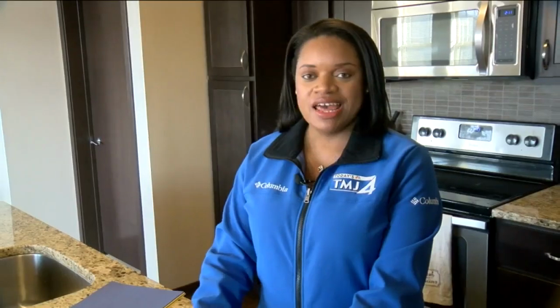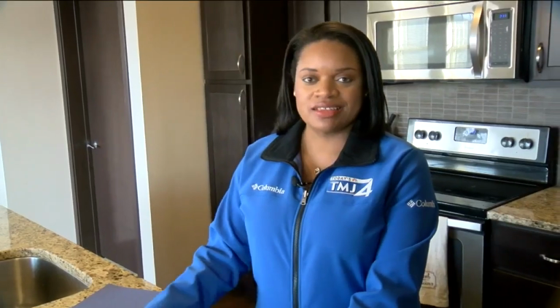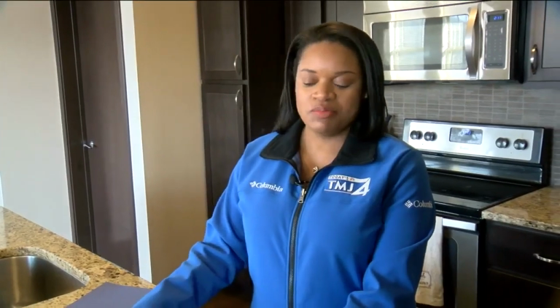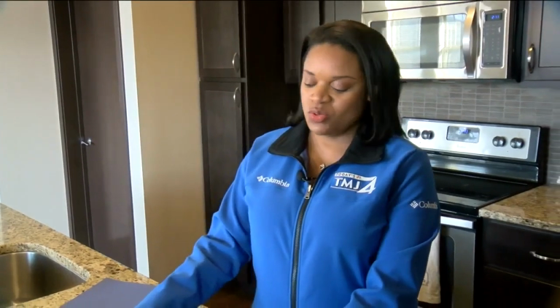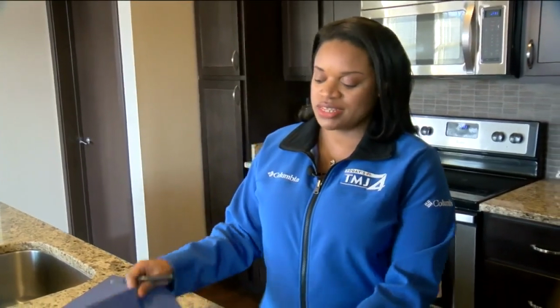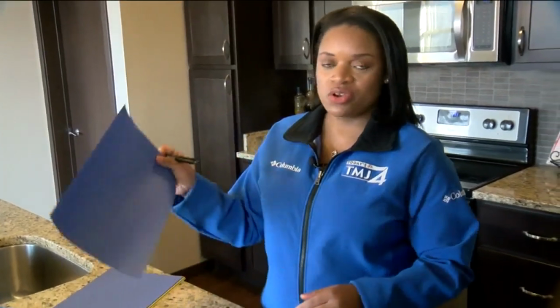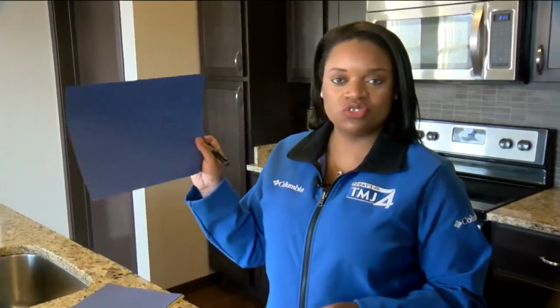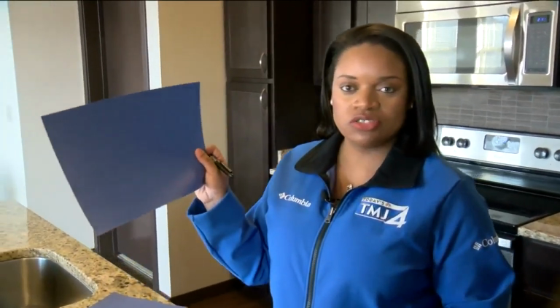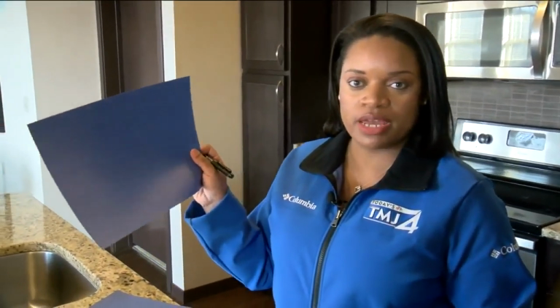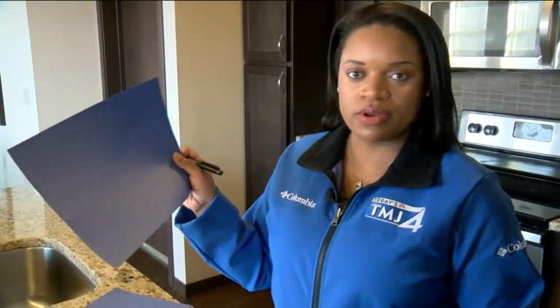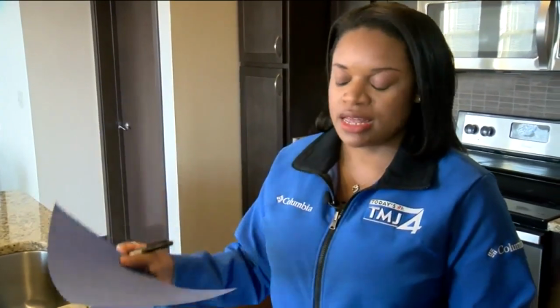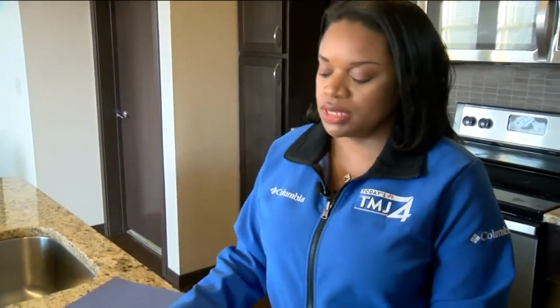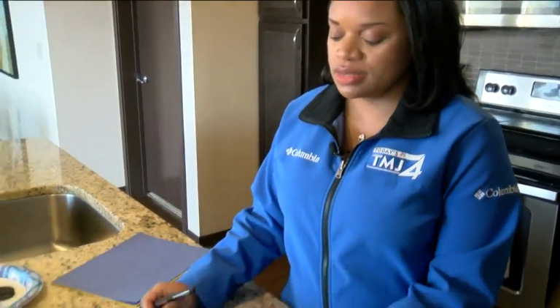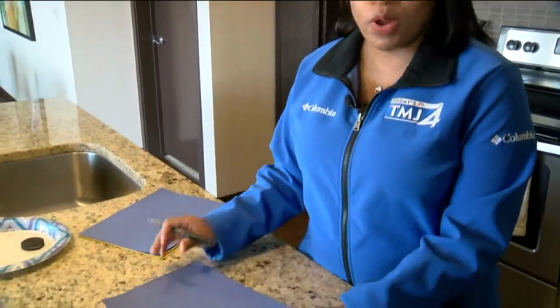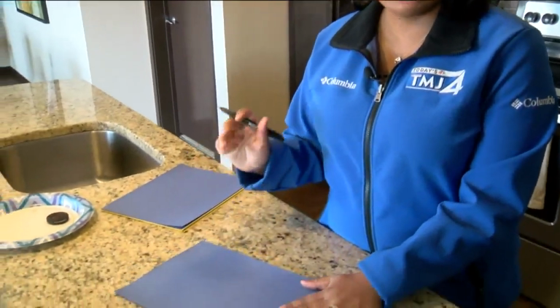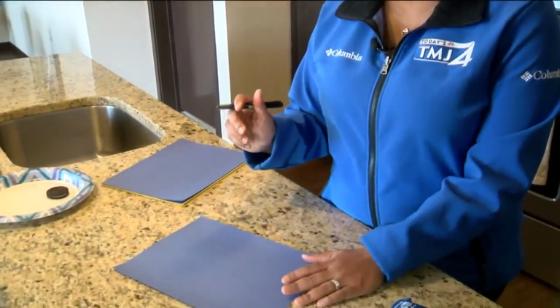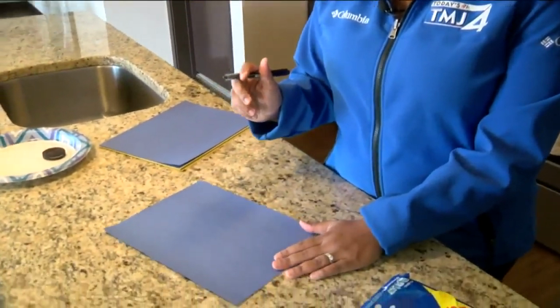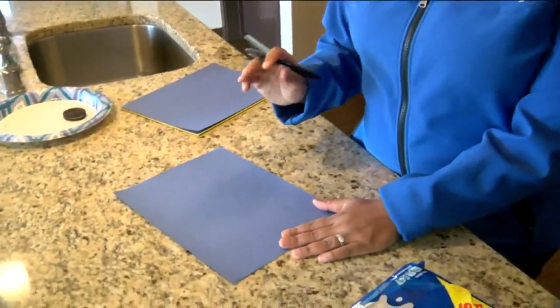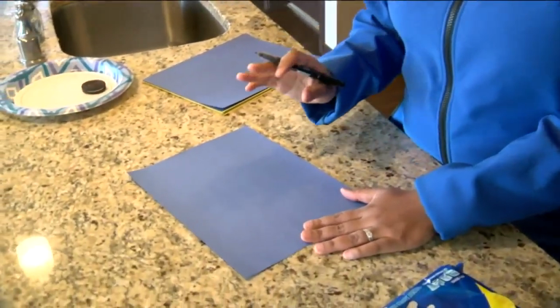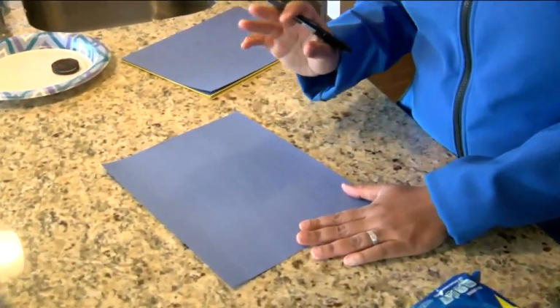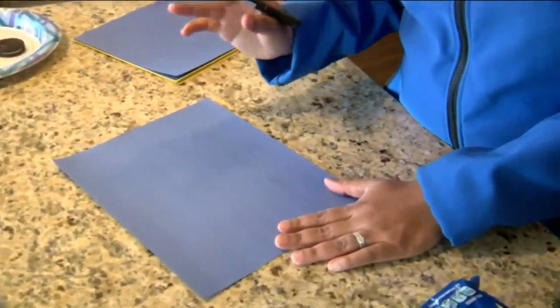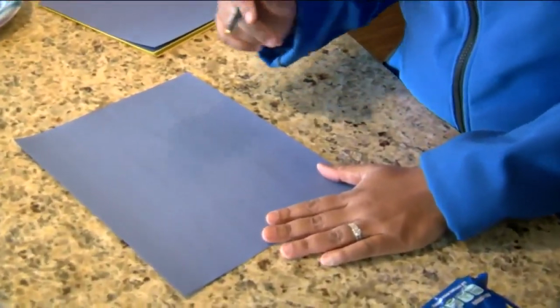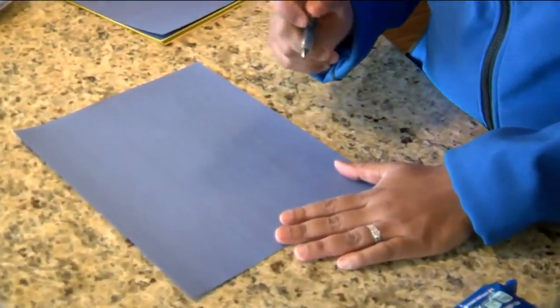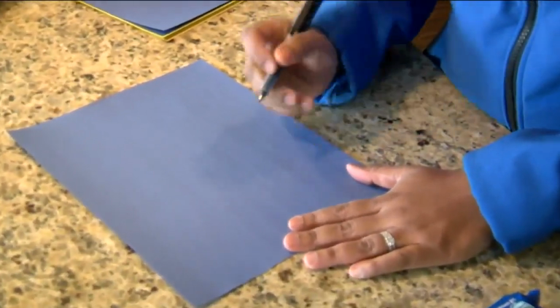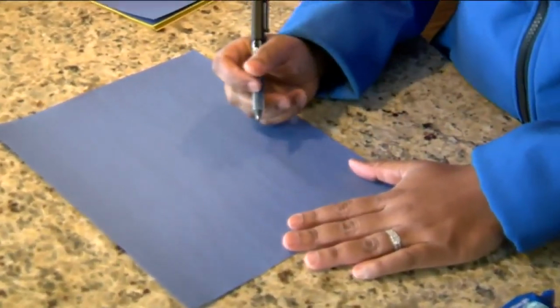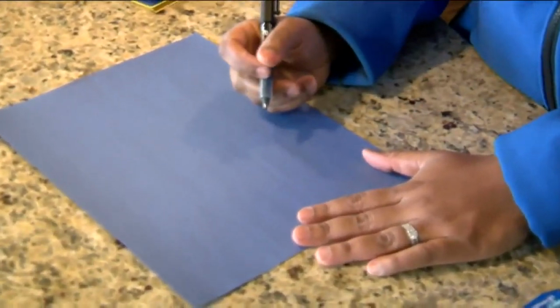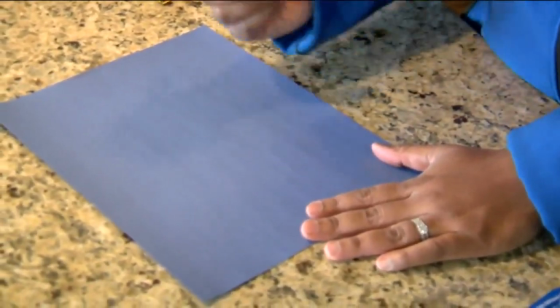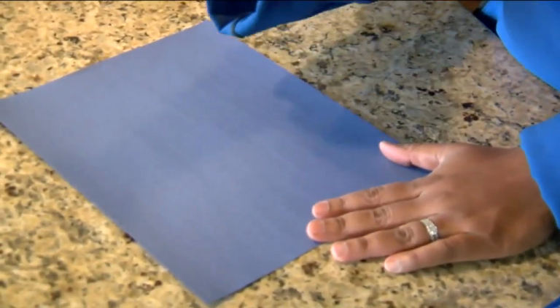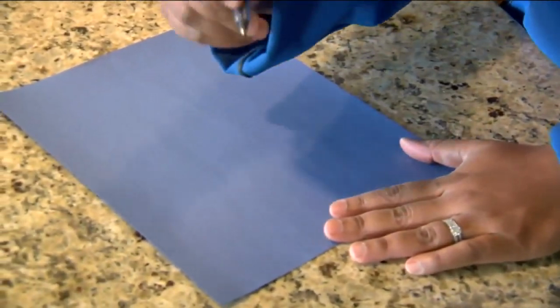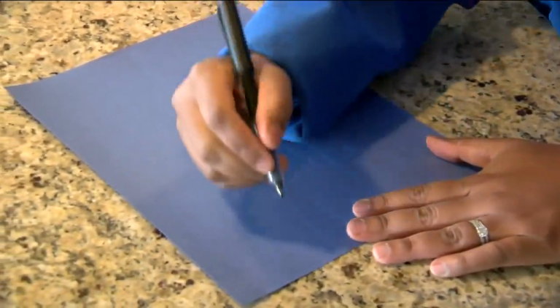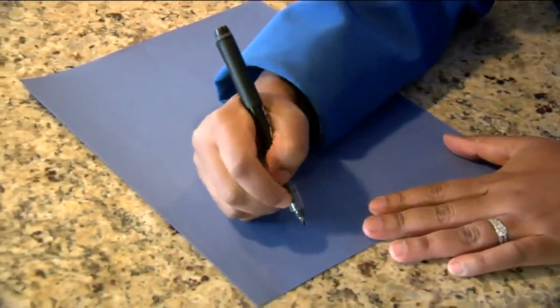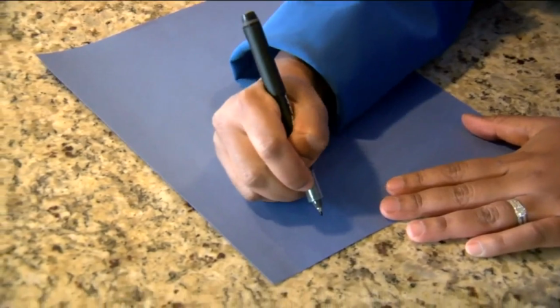Next up you want to take your construction paper and begin writing down the eight key phases of the moon, starting with the new moon.